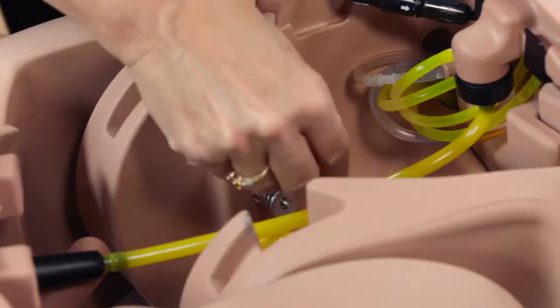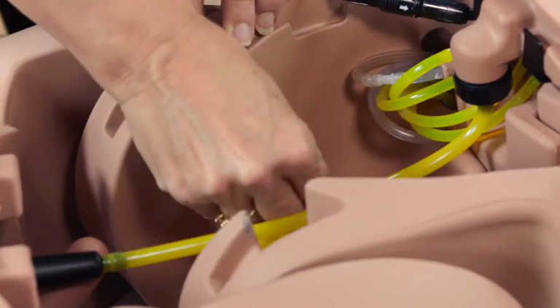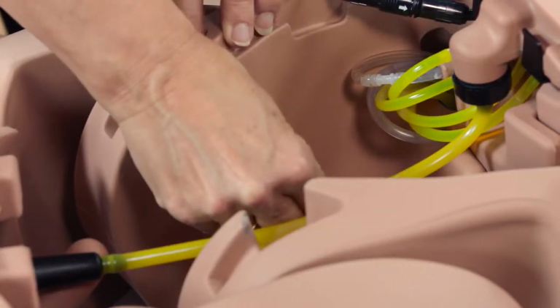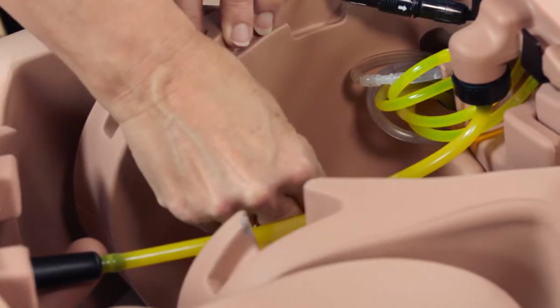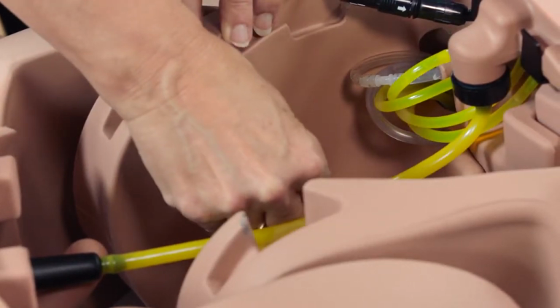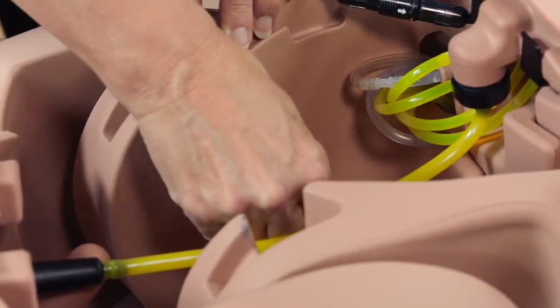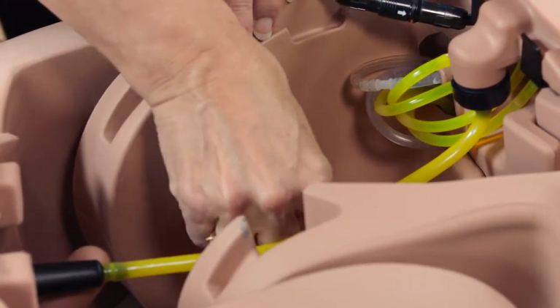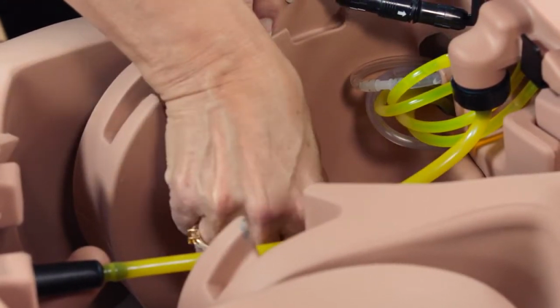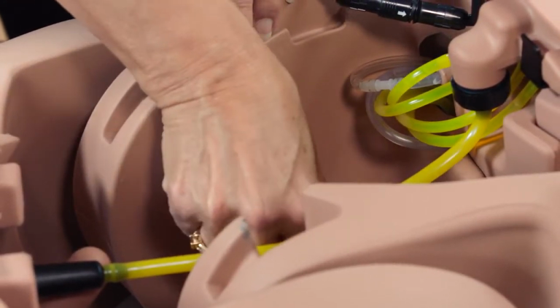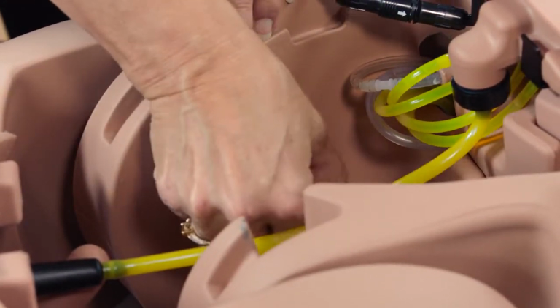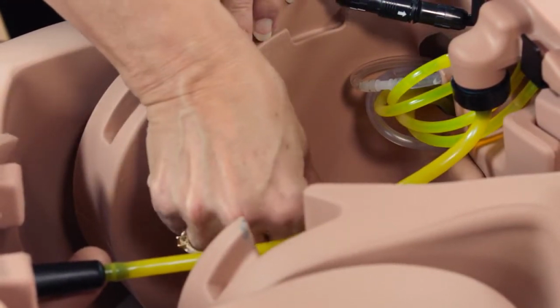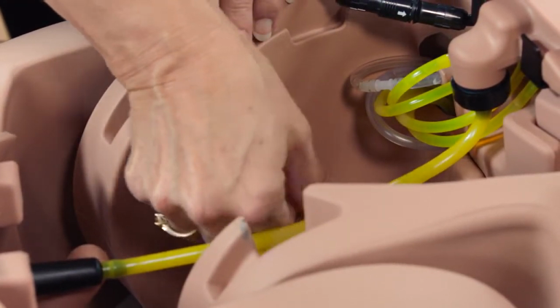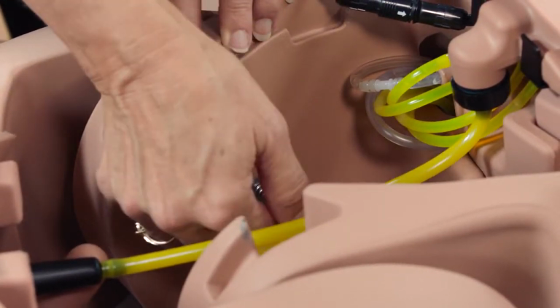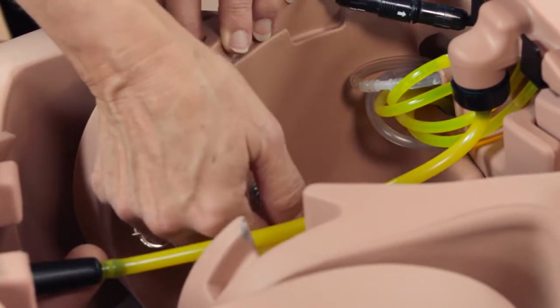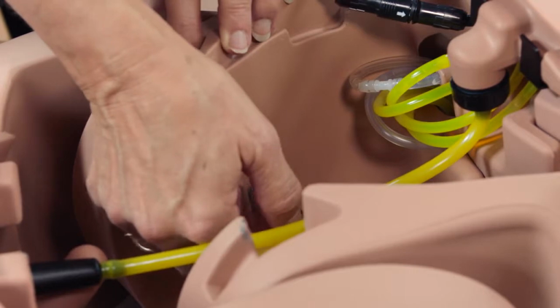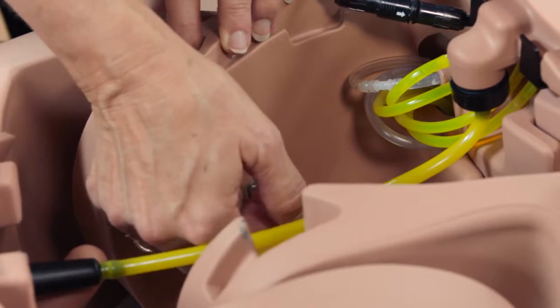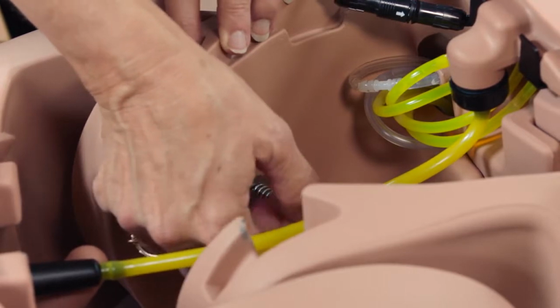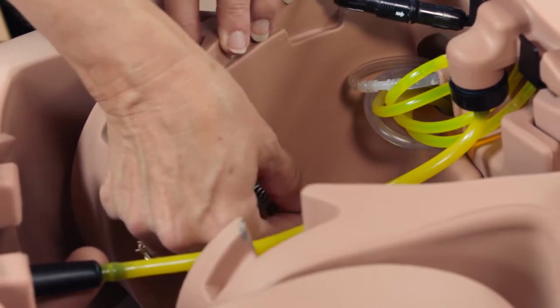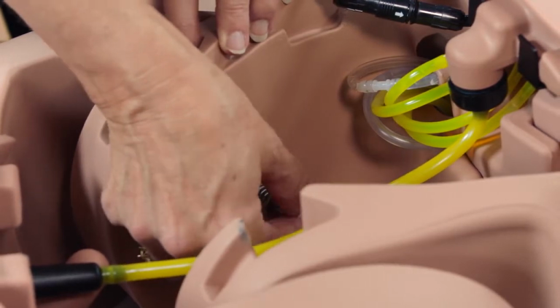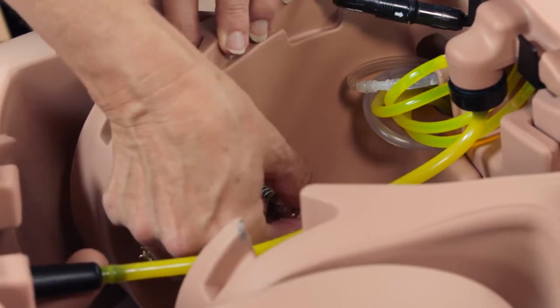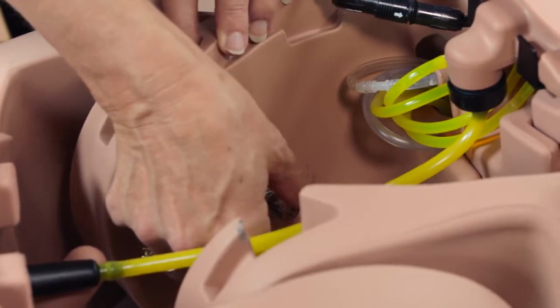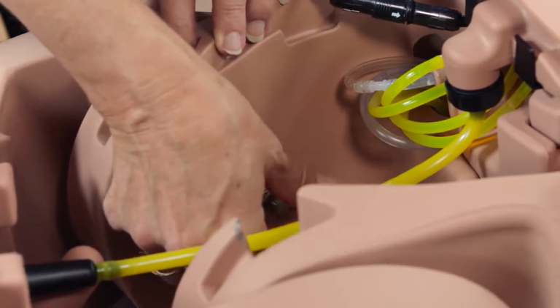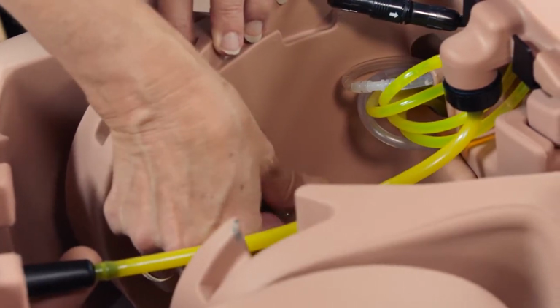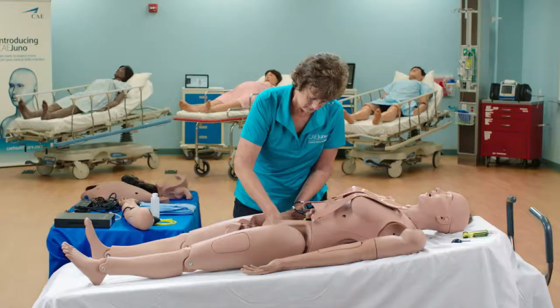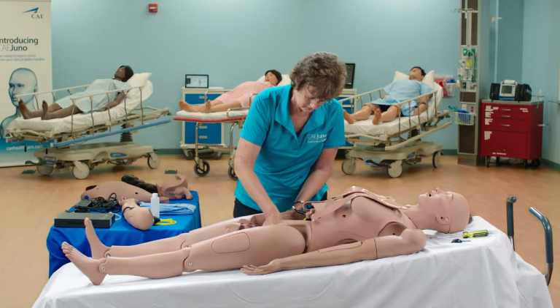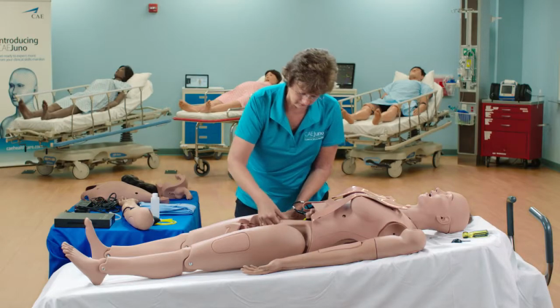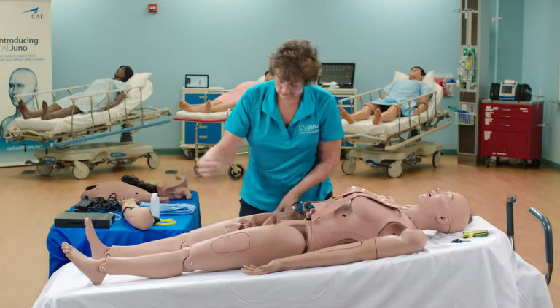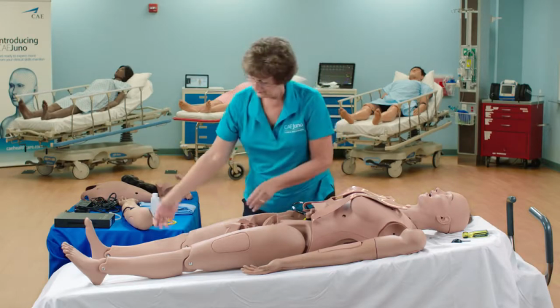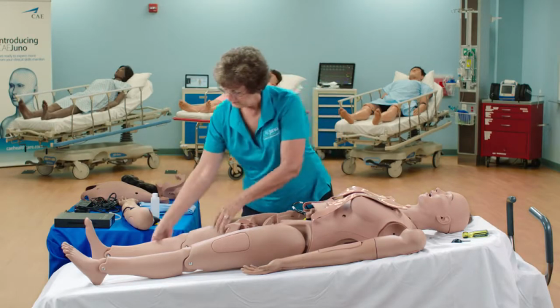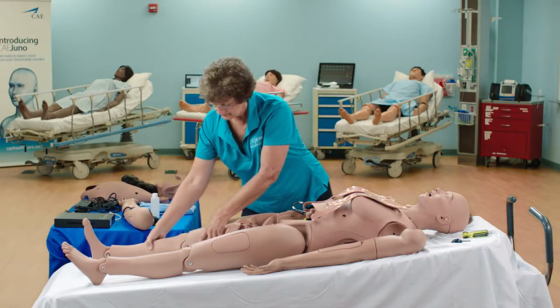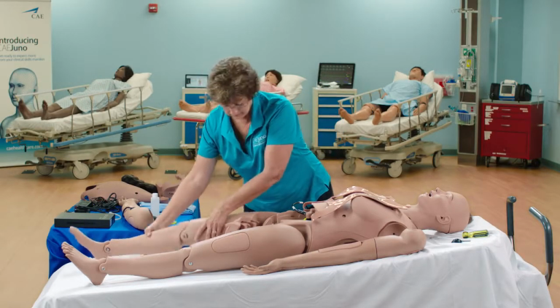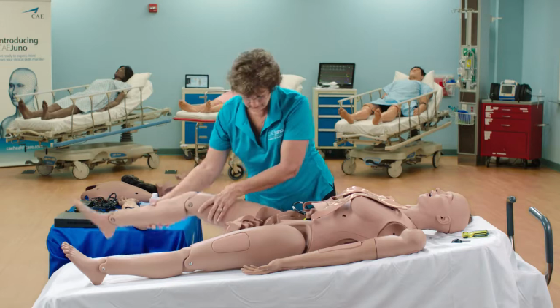Fasten the assembly to the torso using the thumb screw with the knurled portion on the outside. Tighten until finger tight and the leg moves freely.